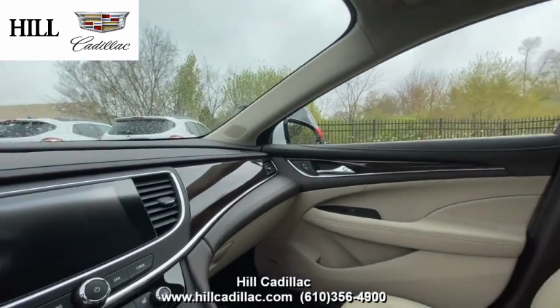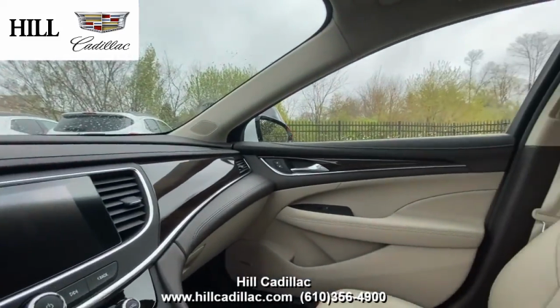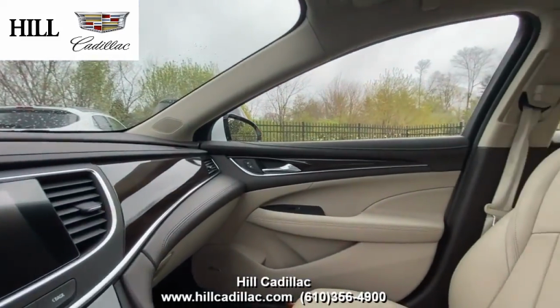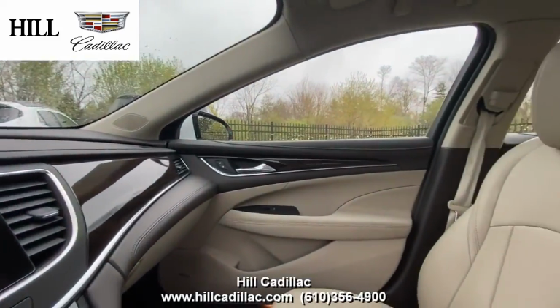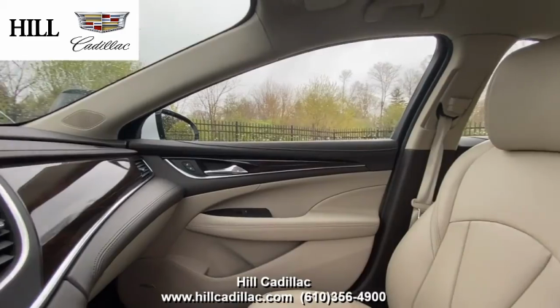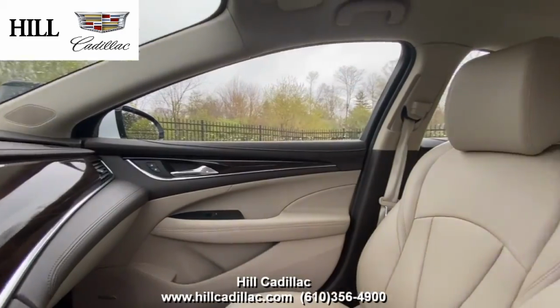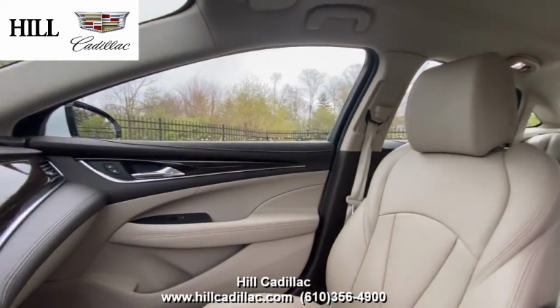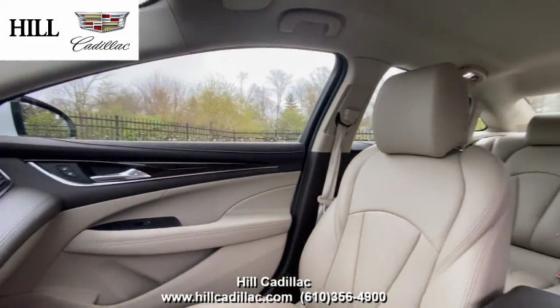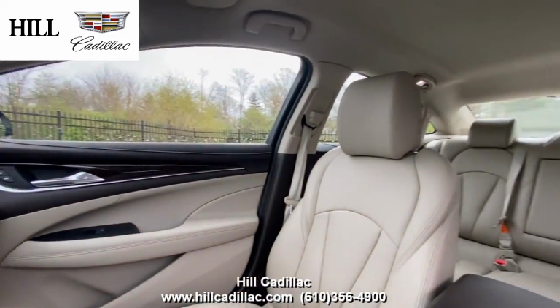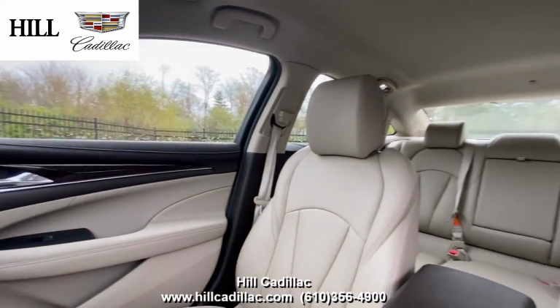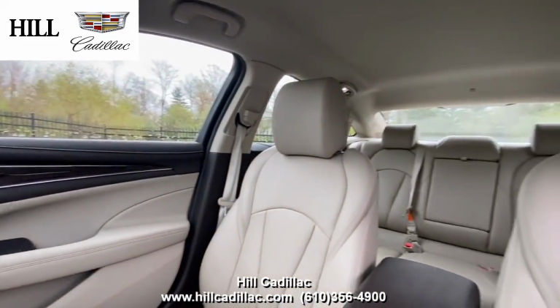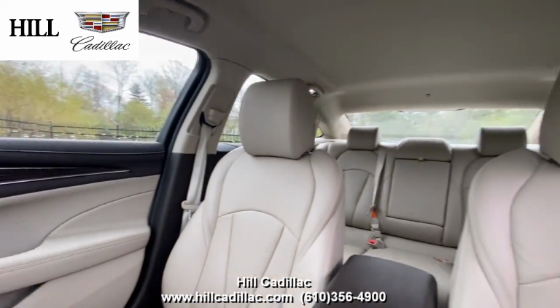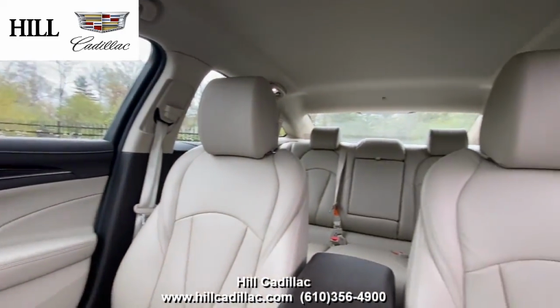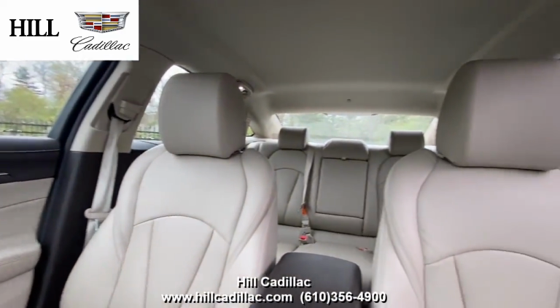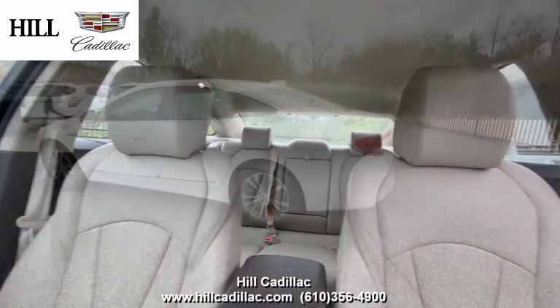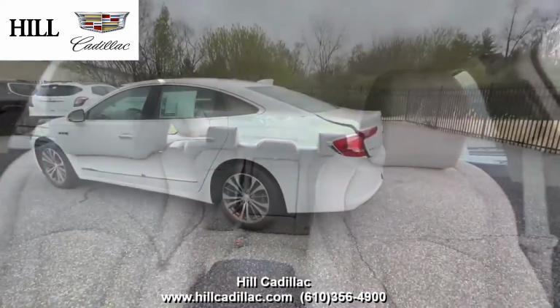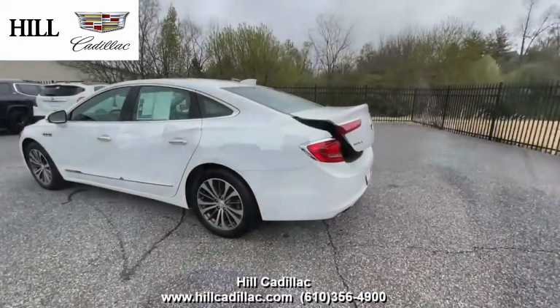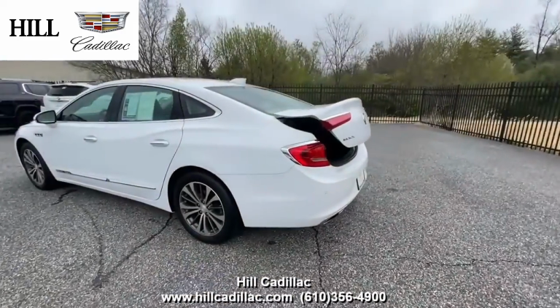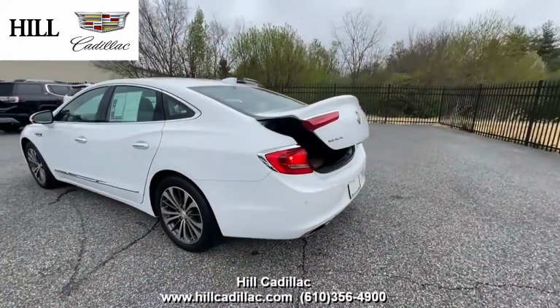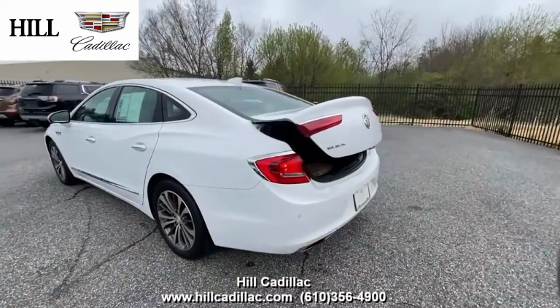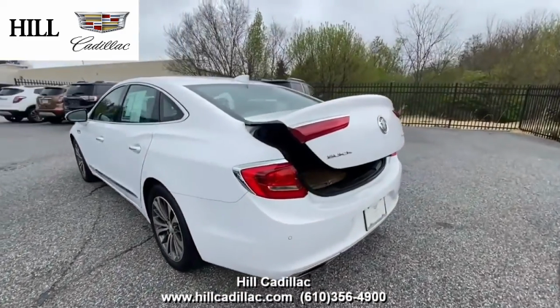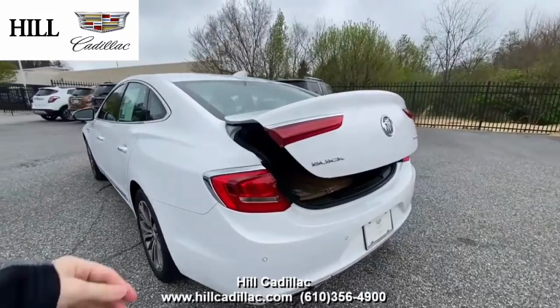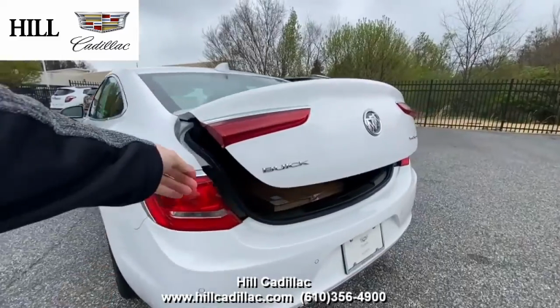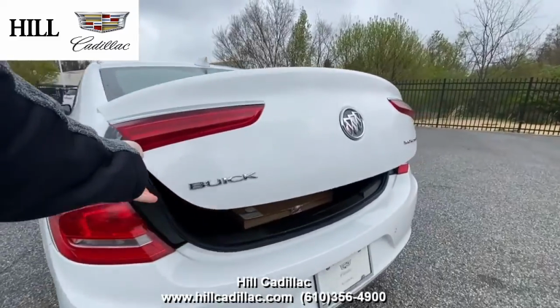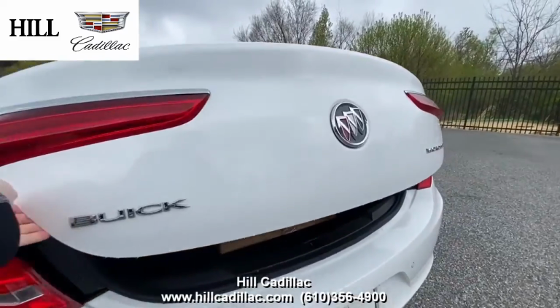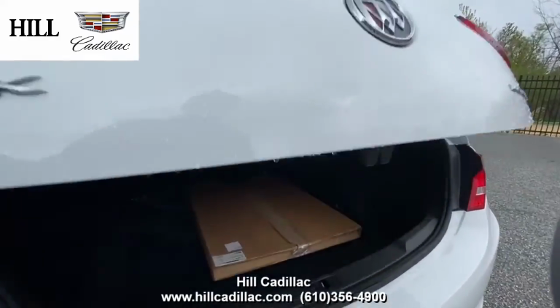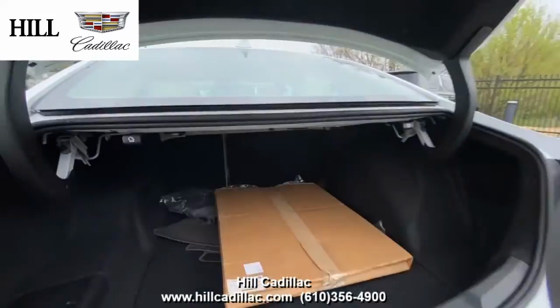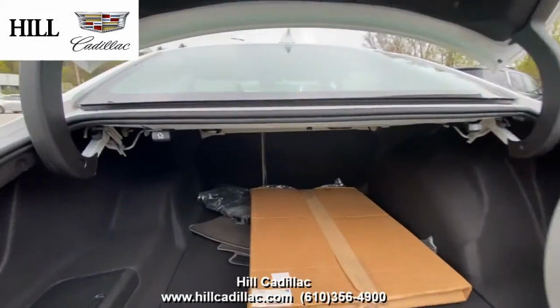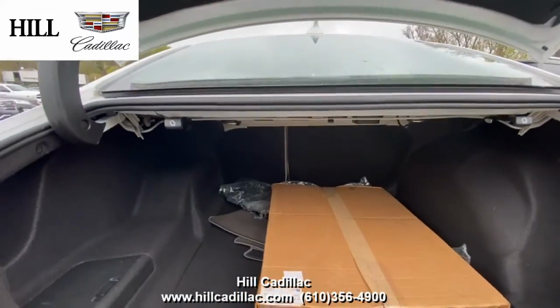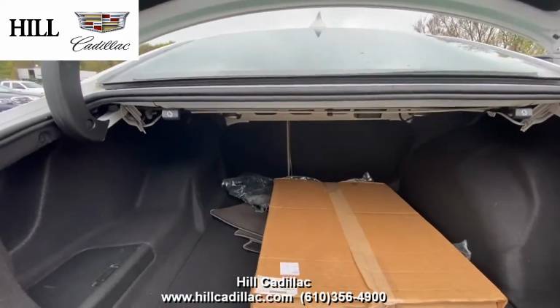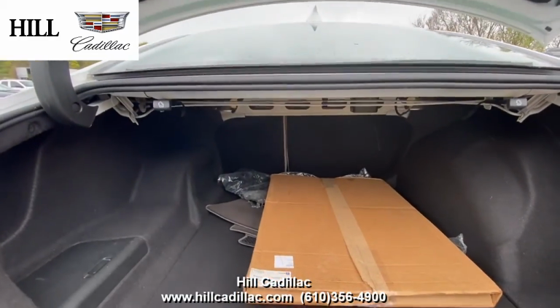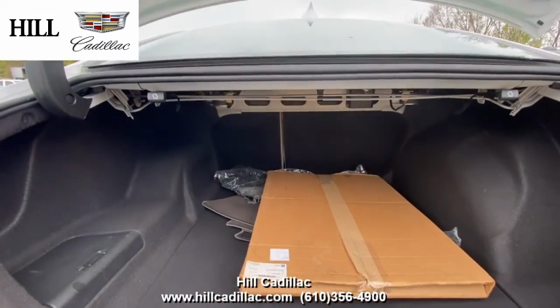On the inside, it has light neutral leather seats. This LaCrosse has blind spot alert, rear park assist, and plenty of airbags to keep you safe on the road. It also has heated front seats, remote start, and more.